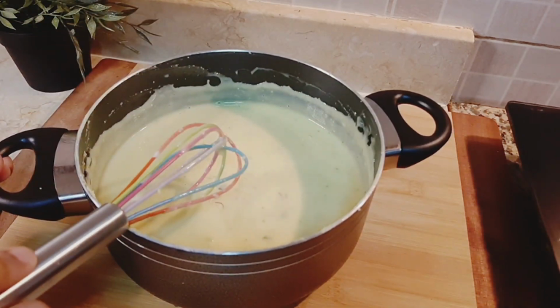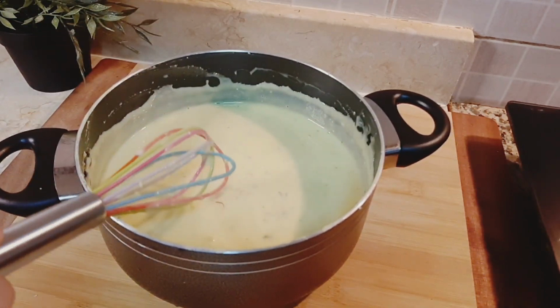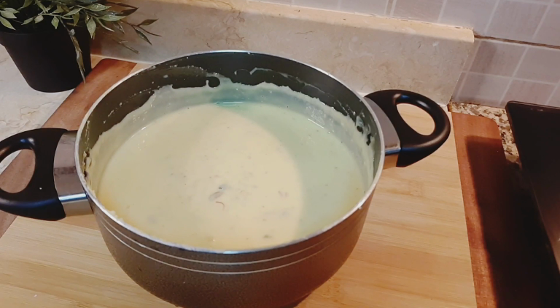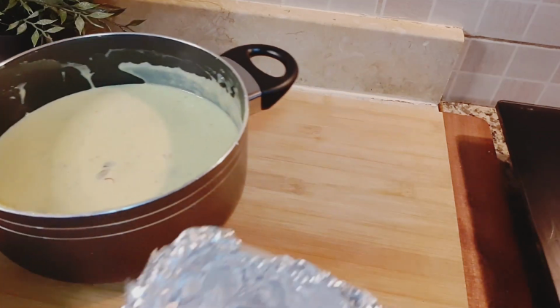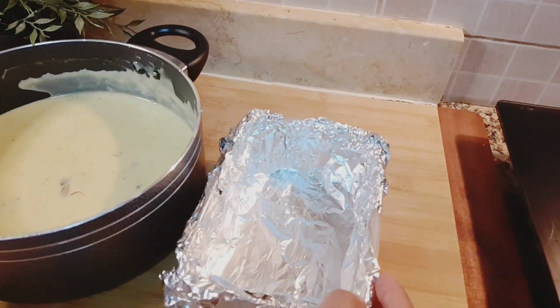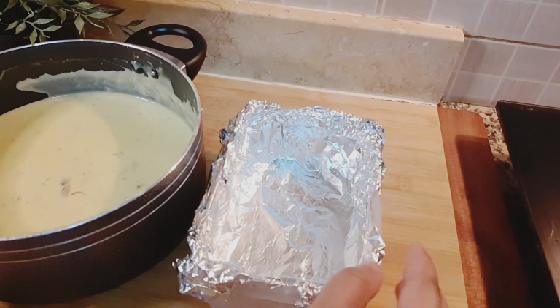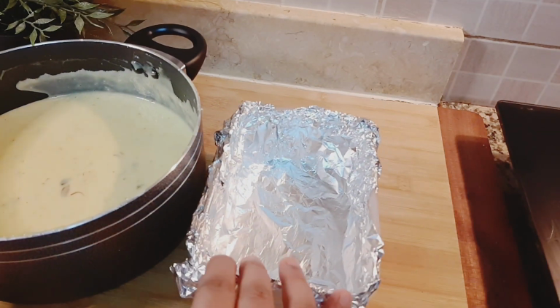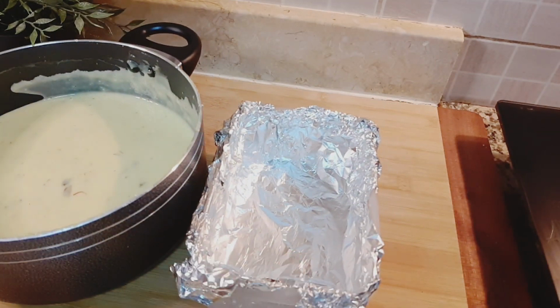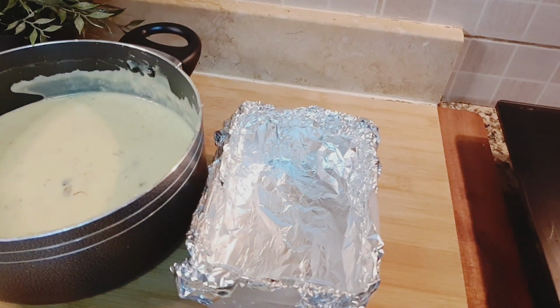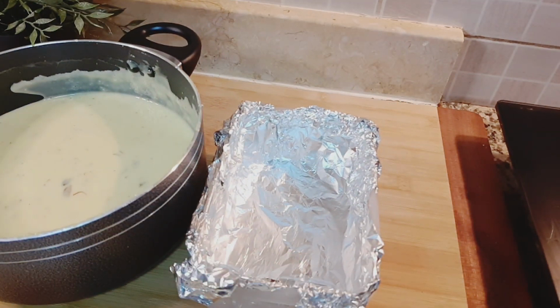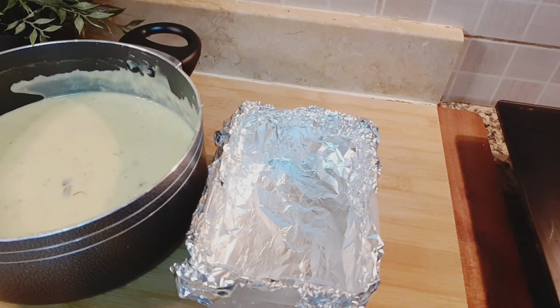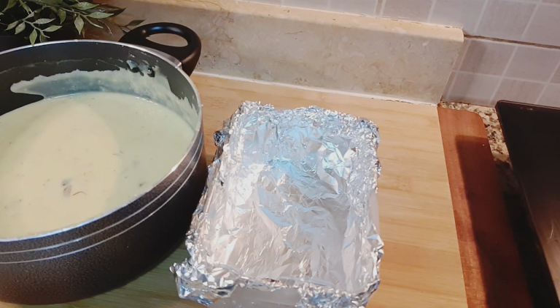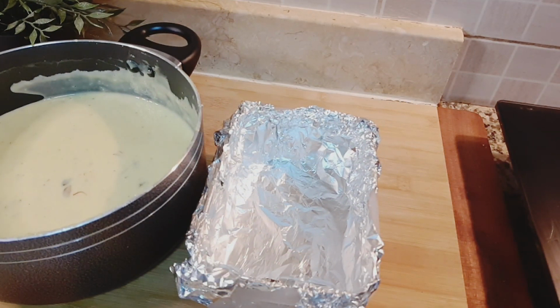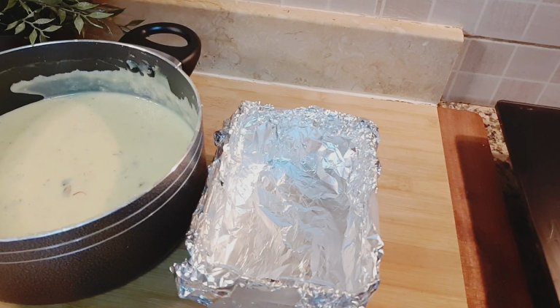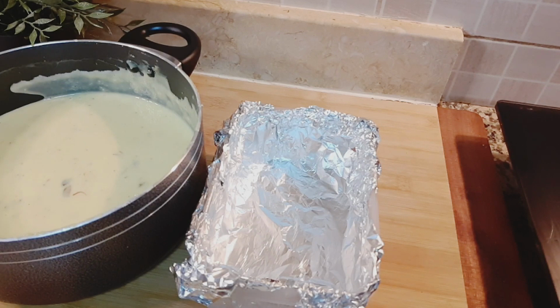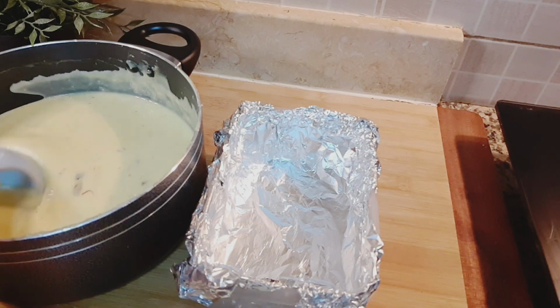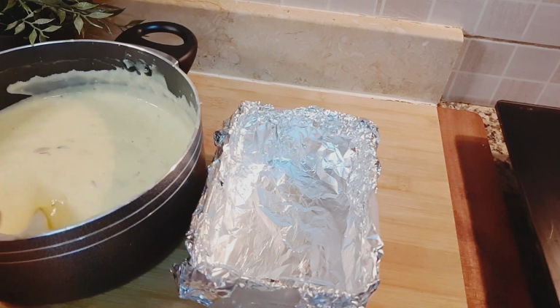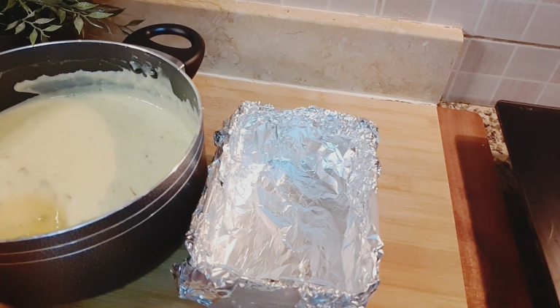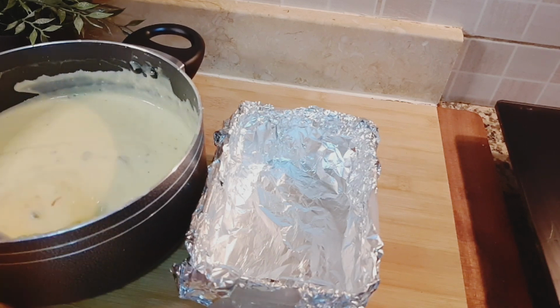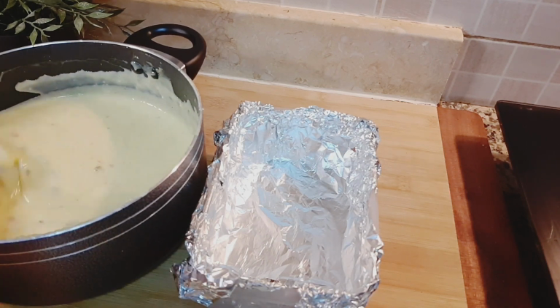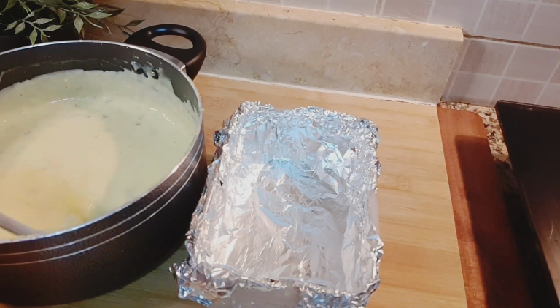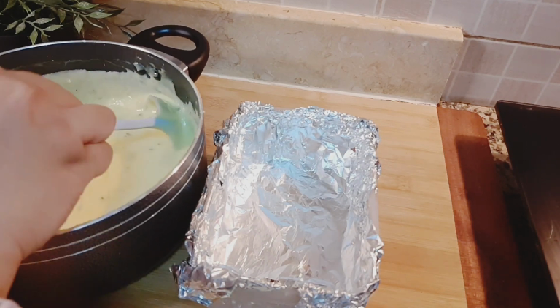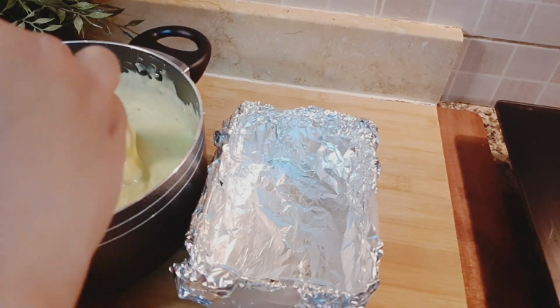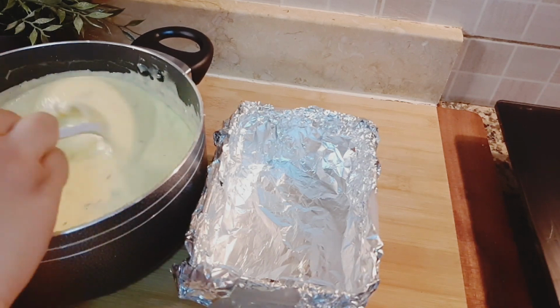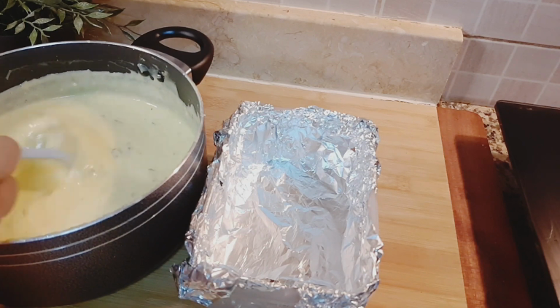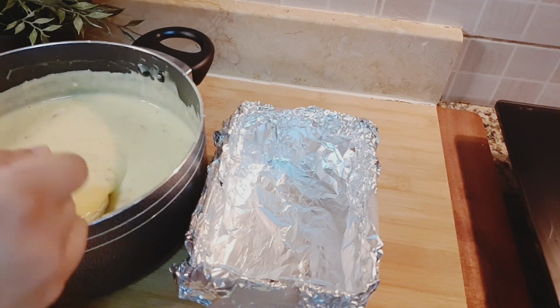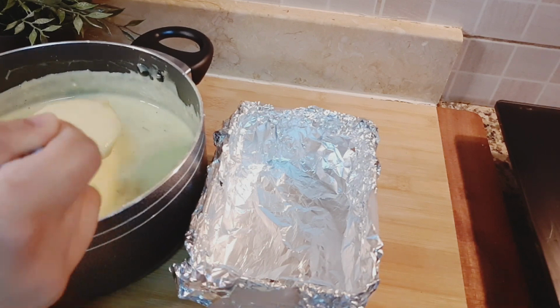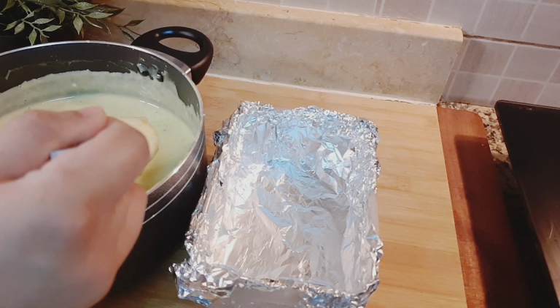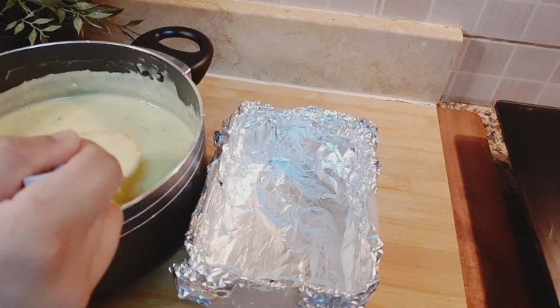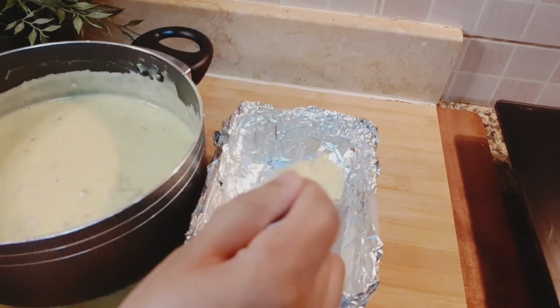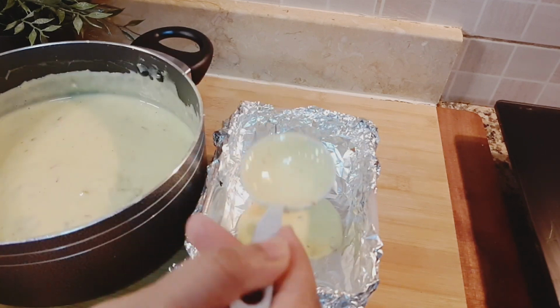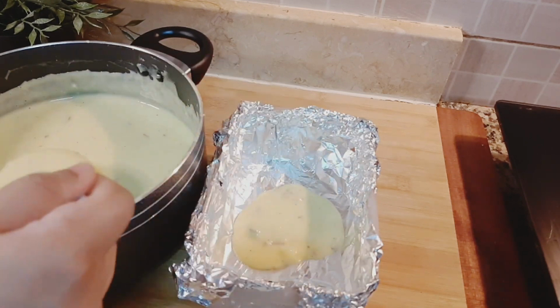Take an ice cream box or tea cake mold by placing foil paper into it. Fill the kulfi mixture into the molds, wrap and secure in an airtight container, and freeze for one whole day.